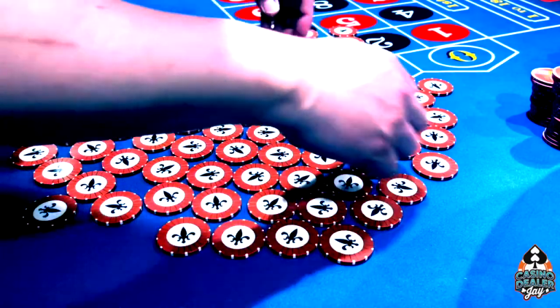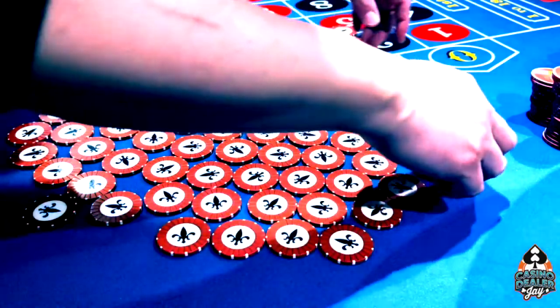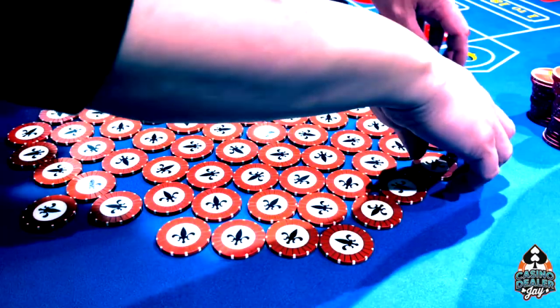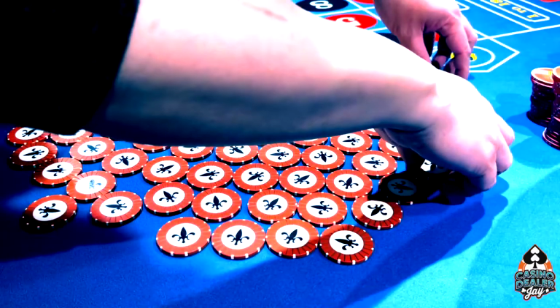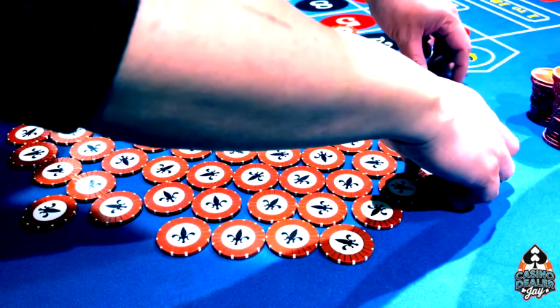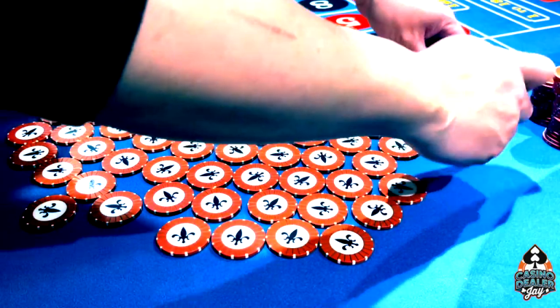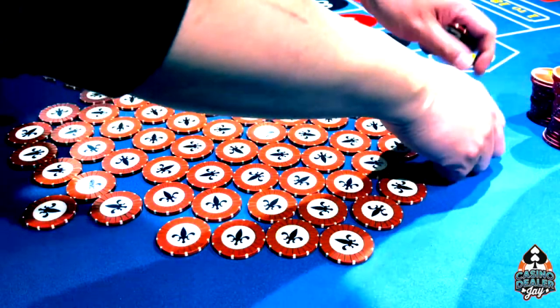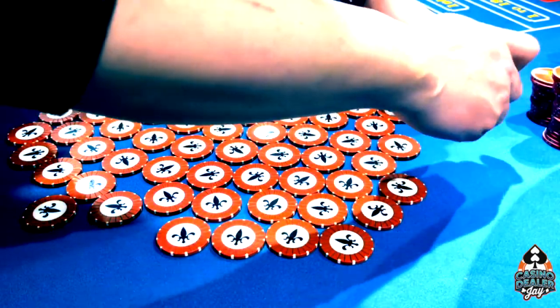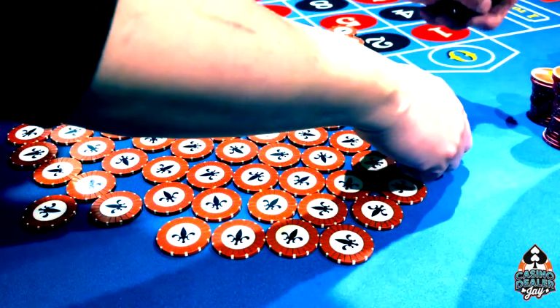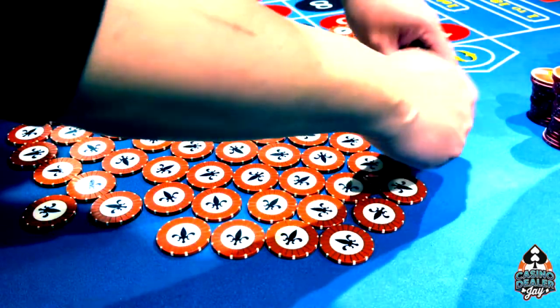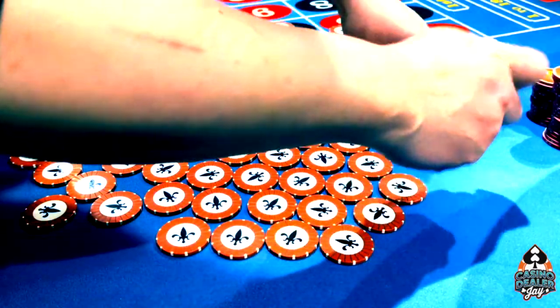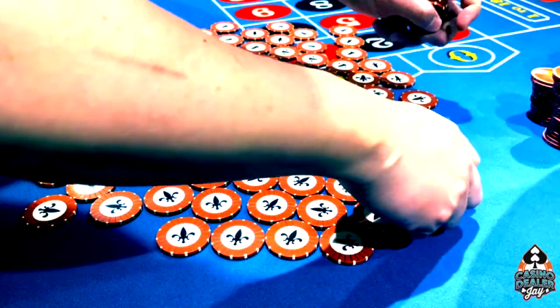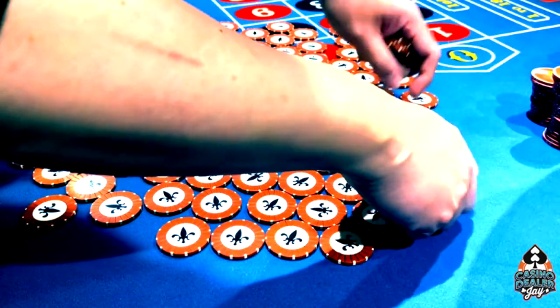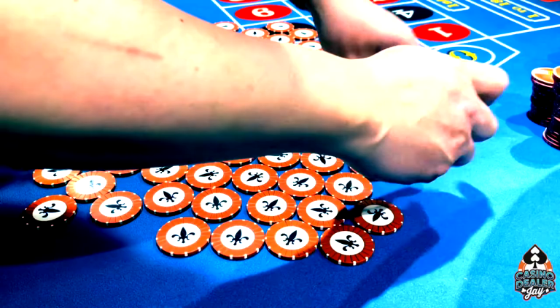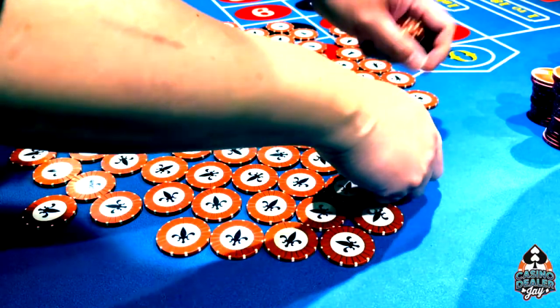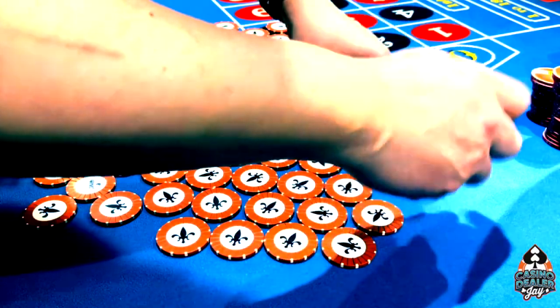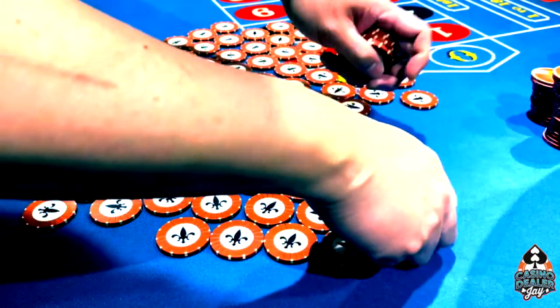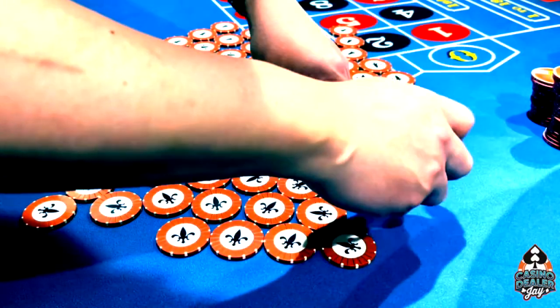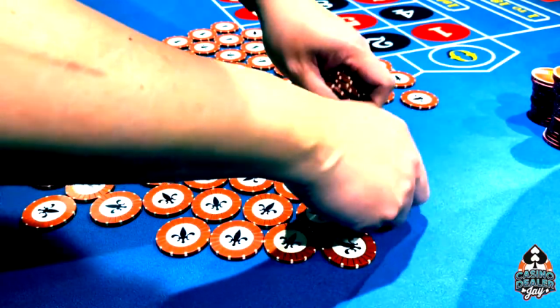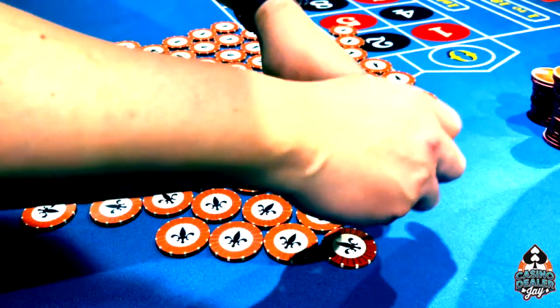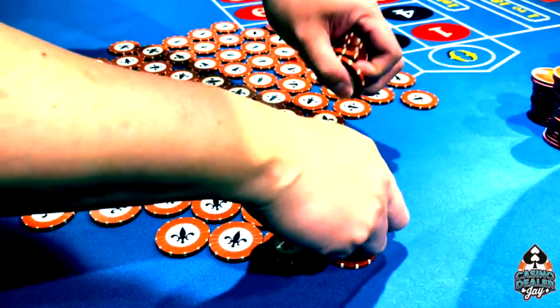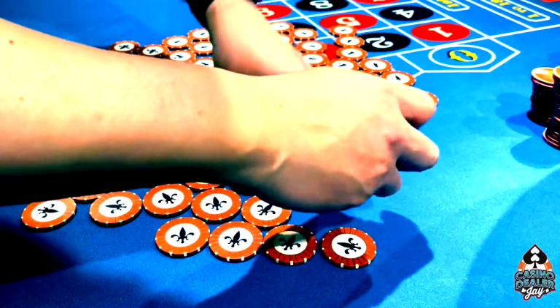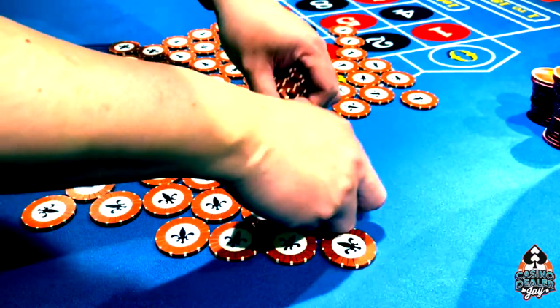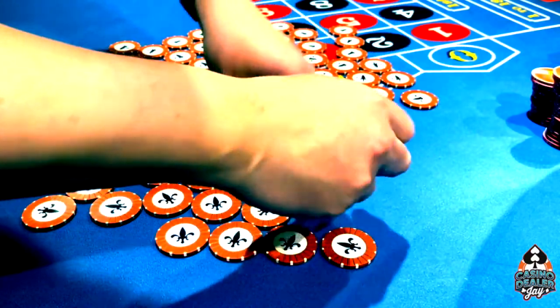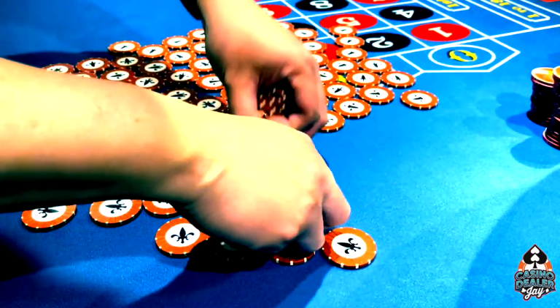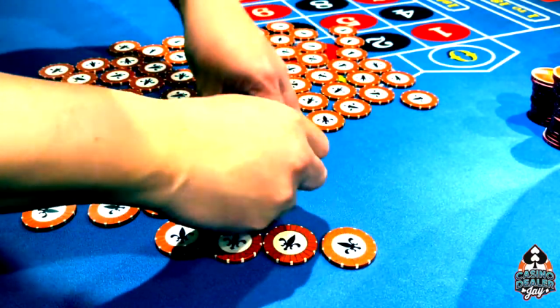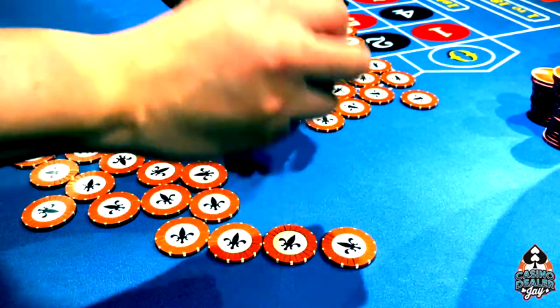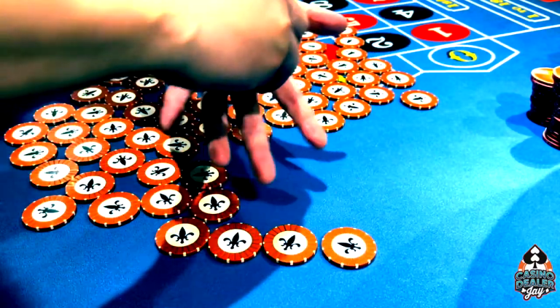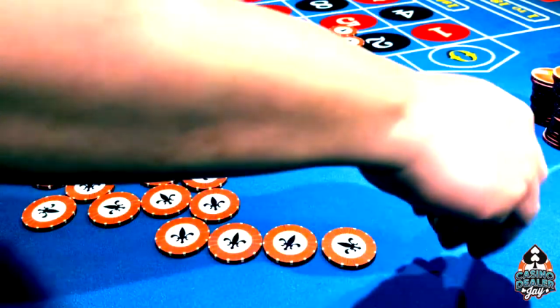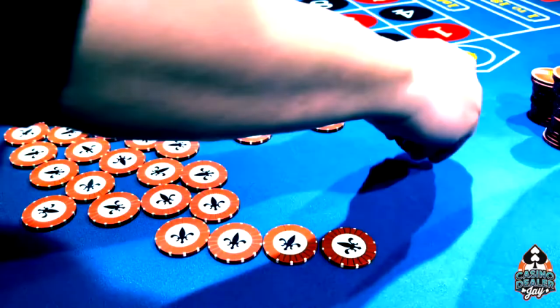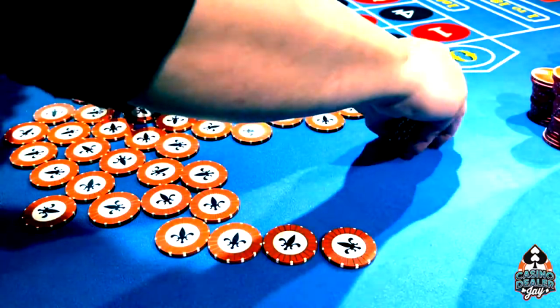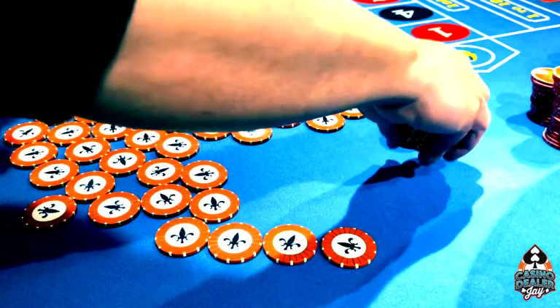What I'm doing when I'm picking is I'm going 1, 1, 2, 2, 3, 3, 4, 4, 5, 5, 6, 6, 7, 7, 8, 8, 9, 9, 10, 10 — and I know that's 20 chips already.